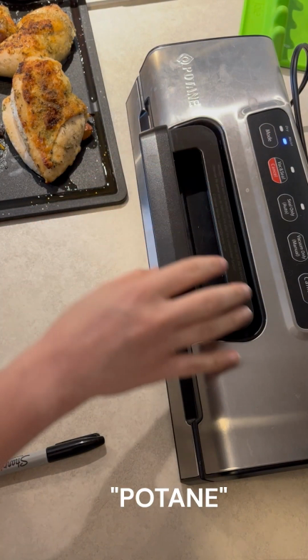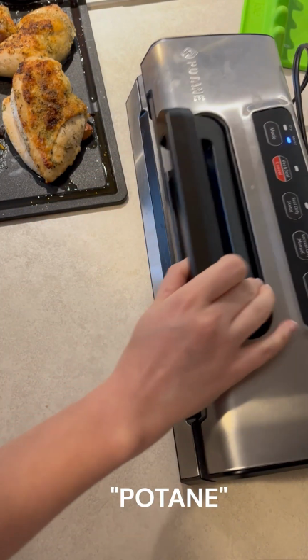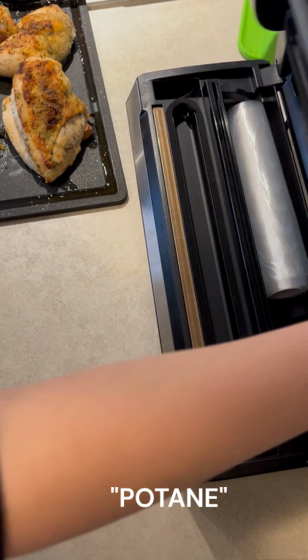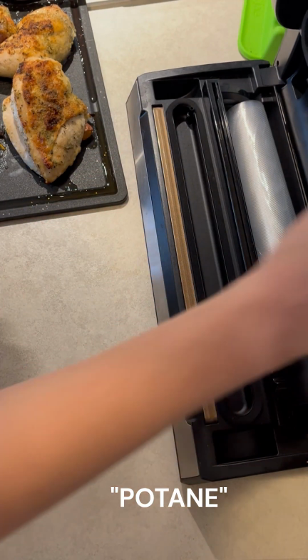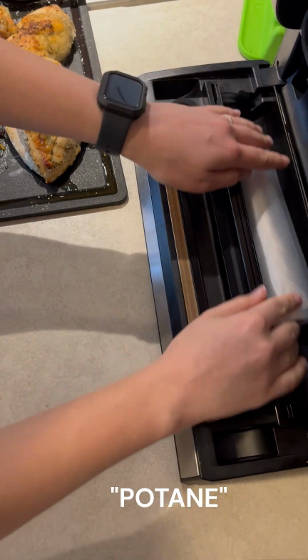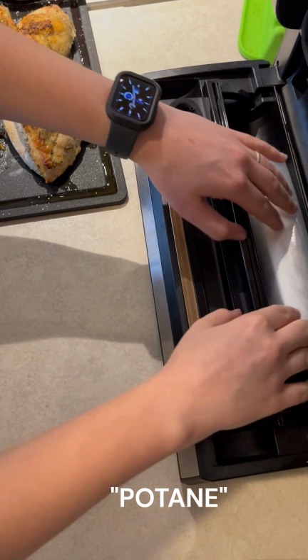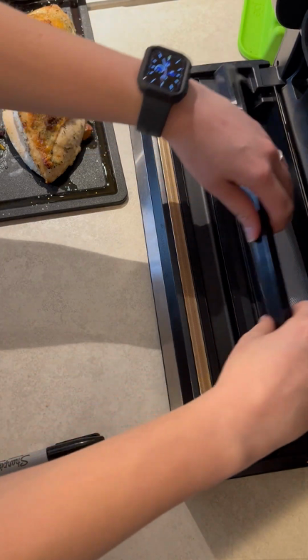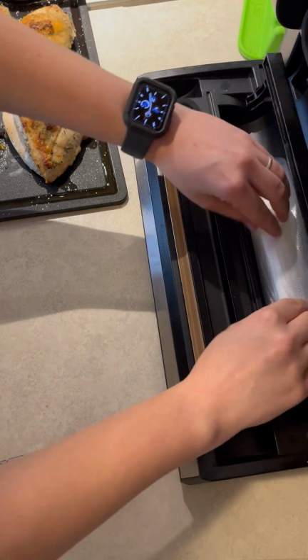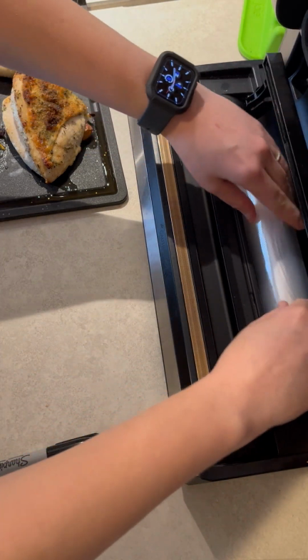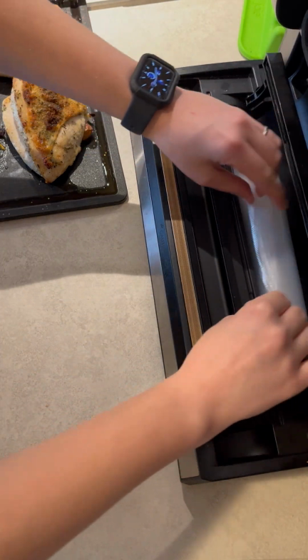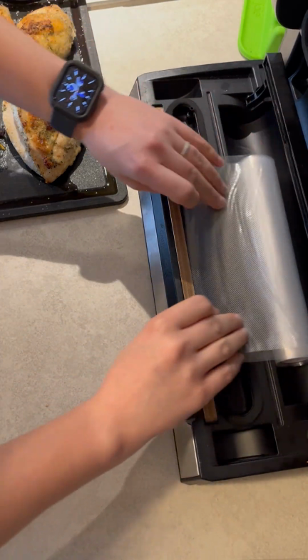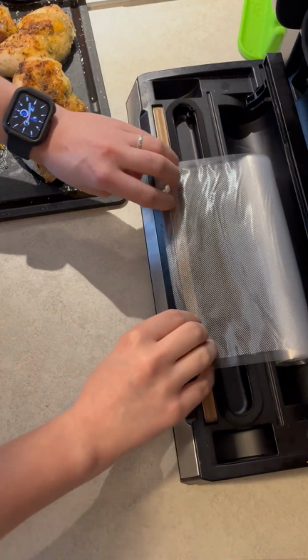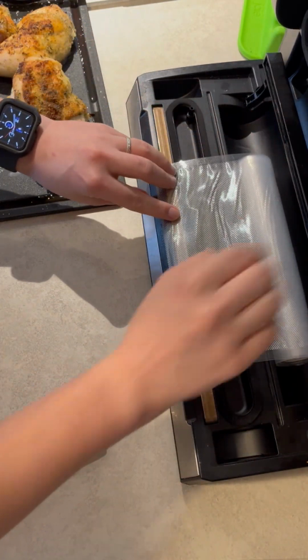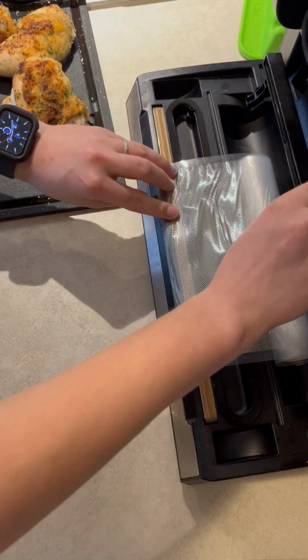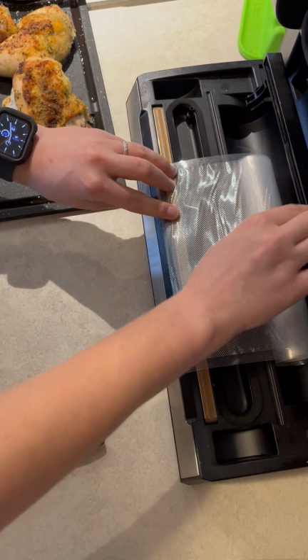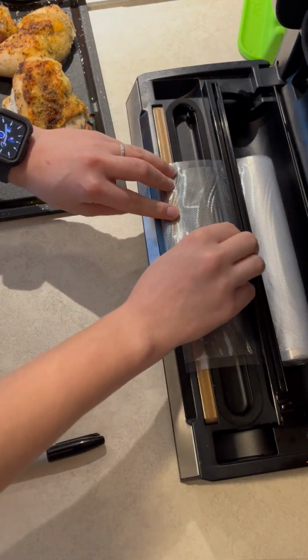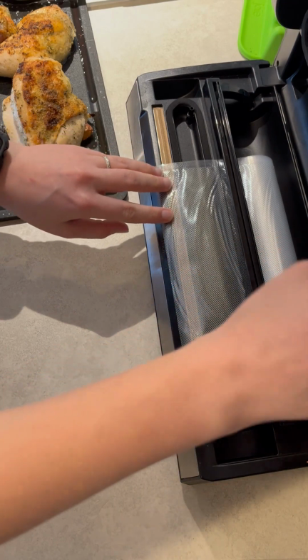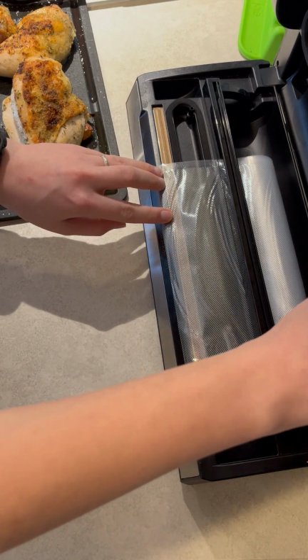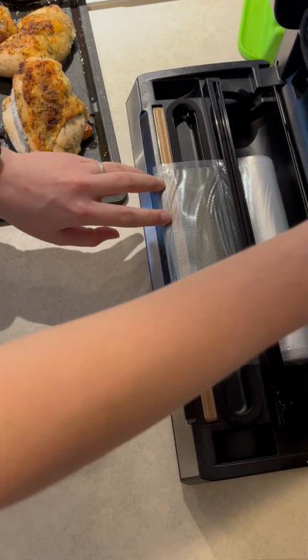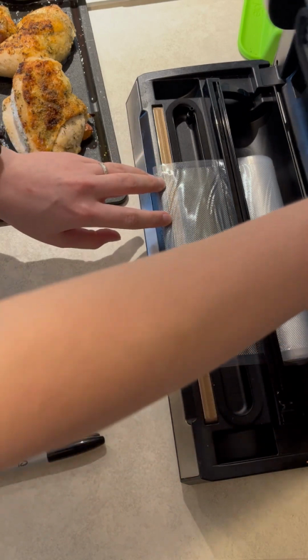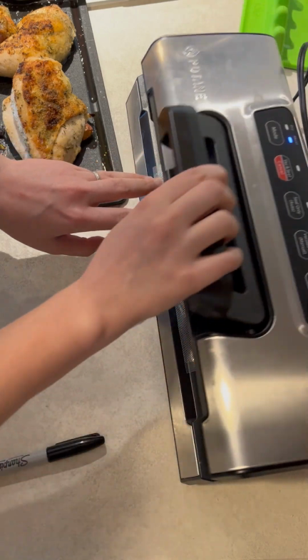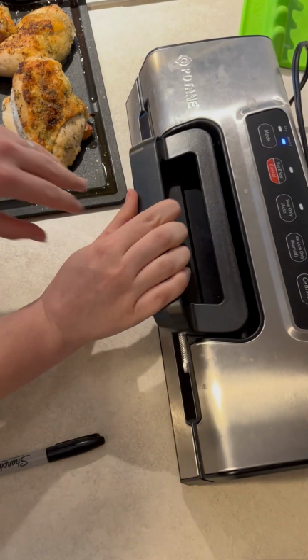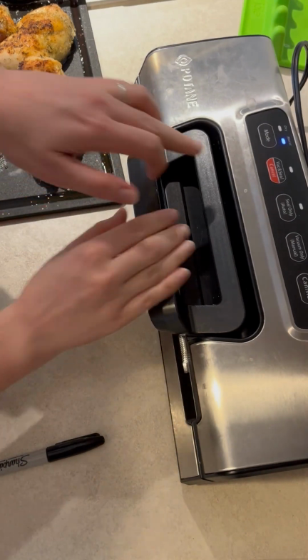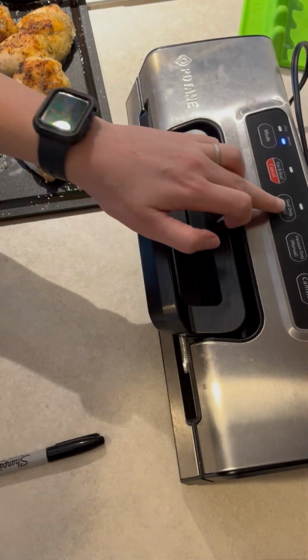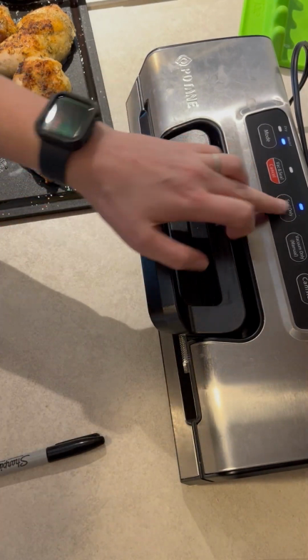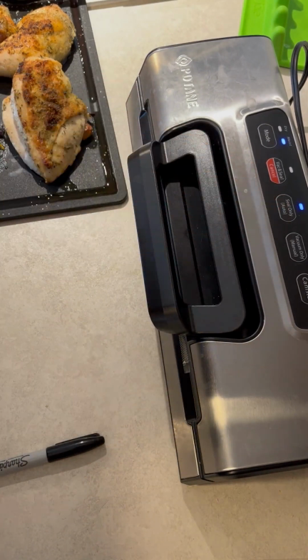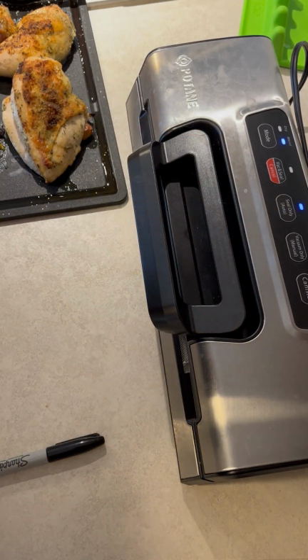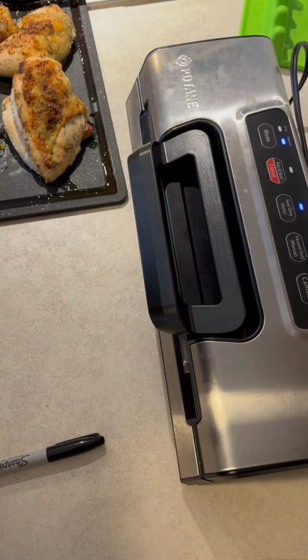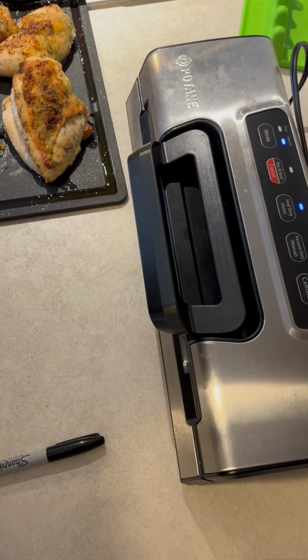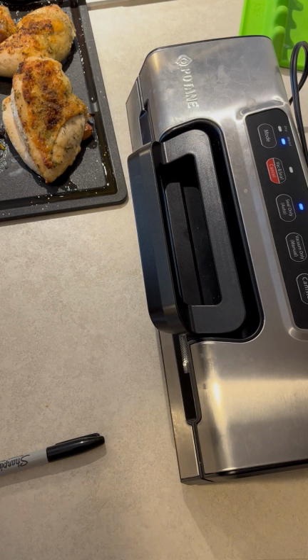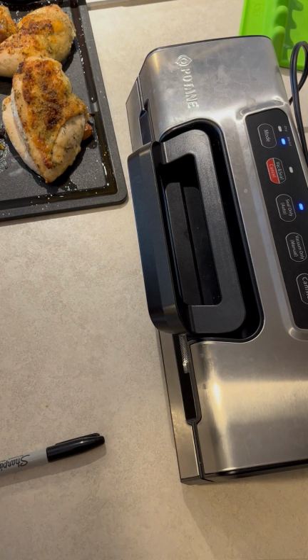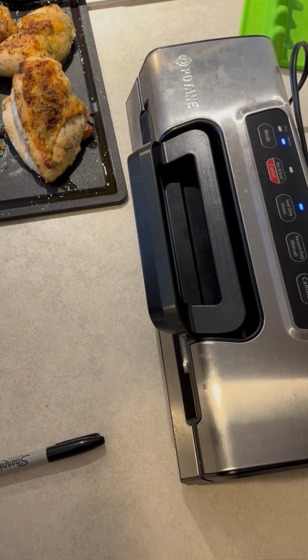I'm using my Potain vacuum sealer. There is a dry and a moist setting, so we're going to turn it to moist, and then we're going to open it up and start by creating the bottom seal of your bag by hitting the seal button.